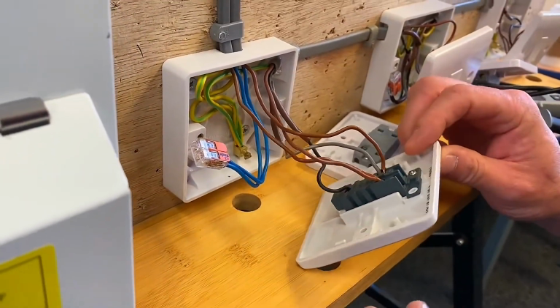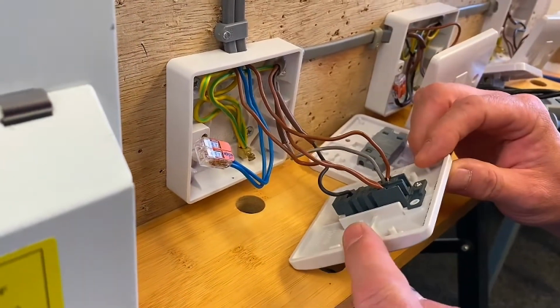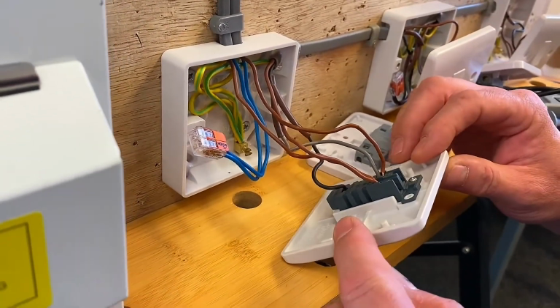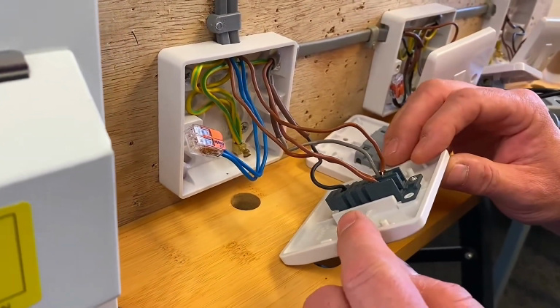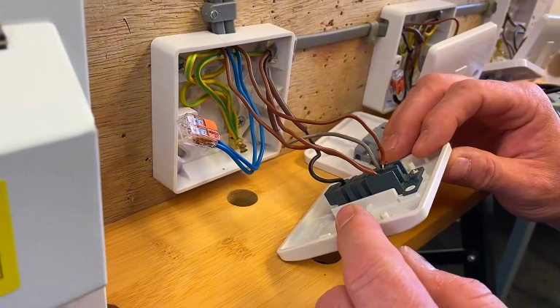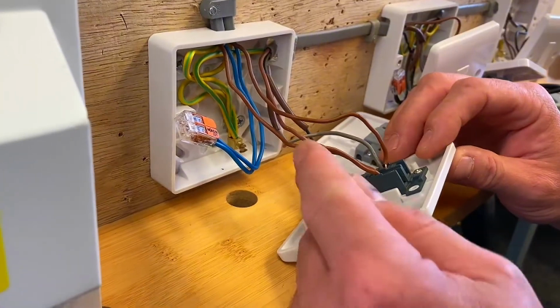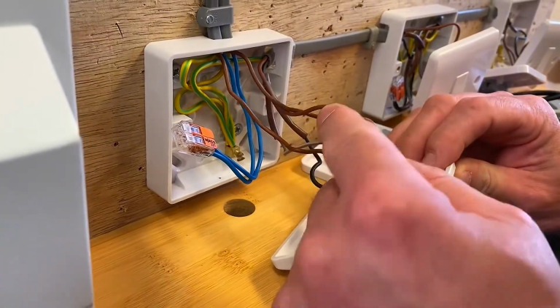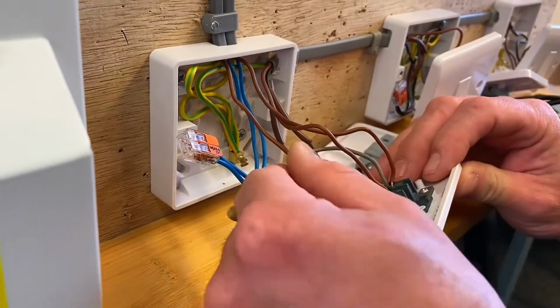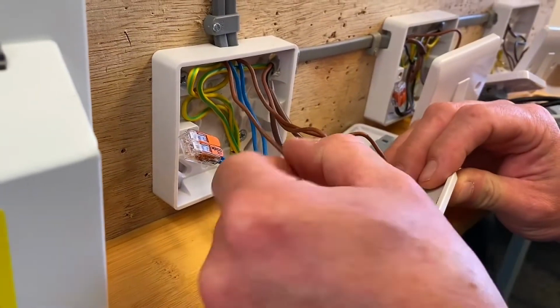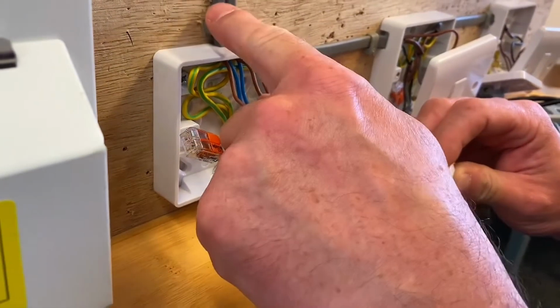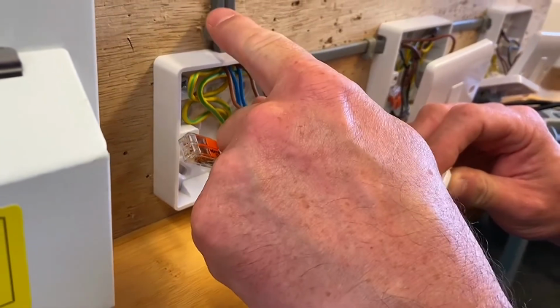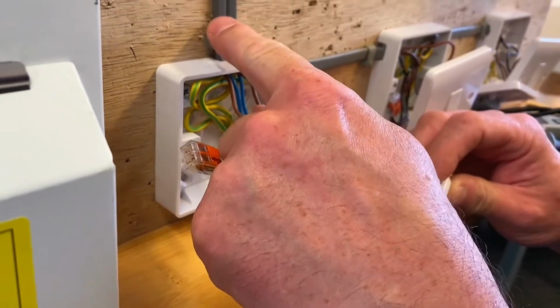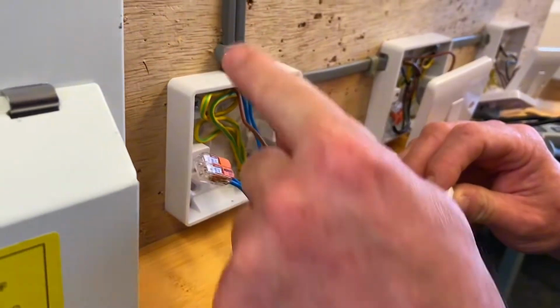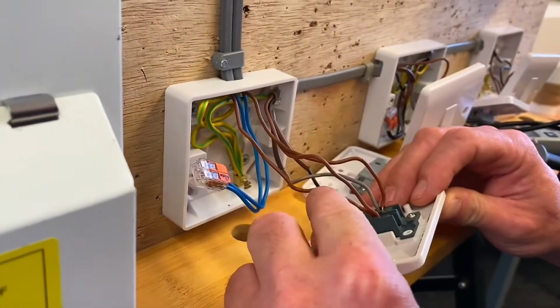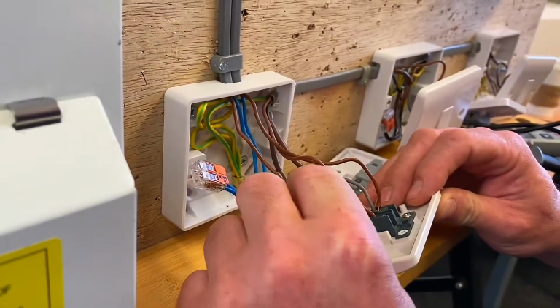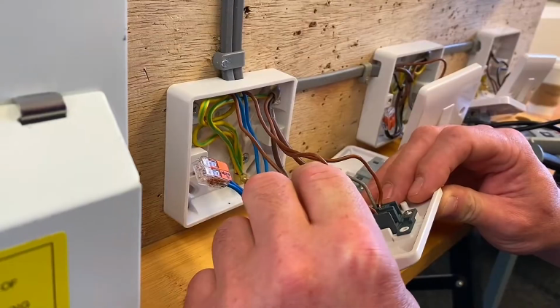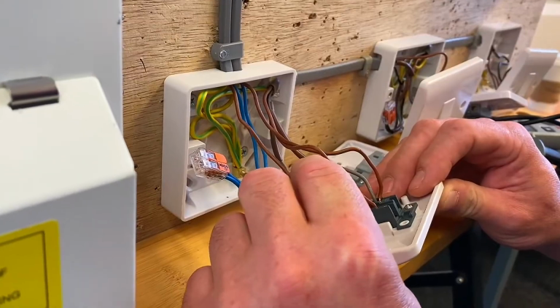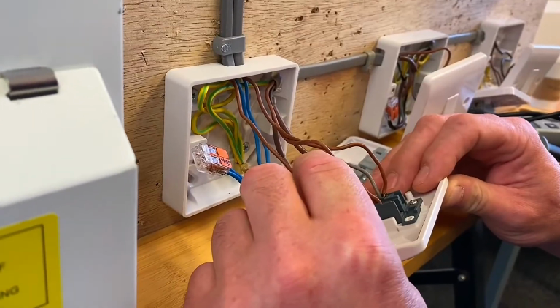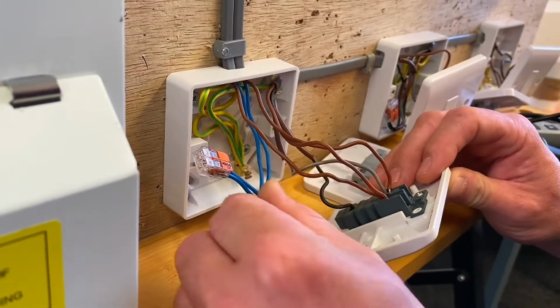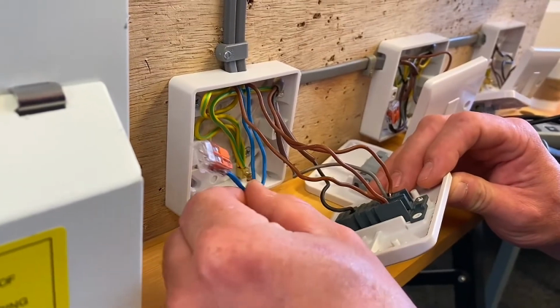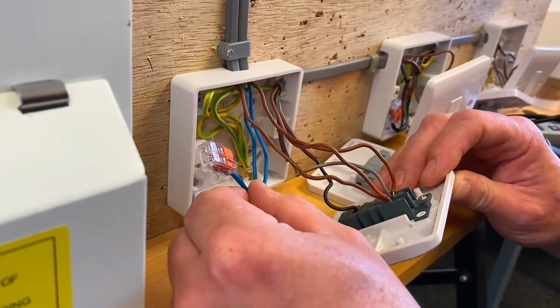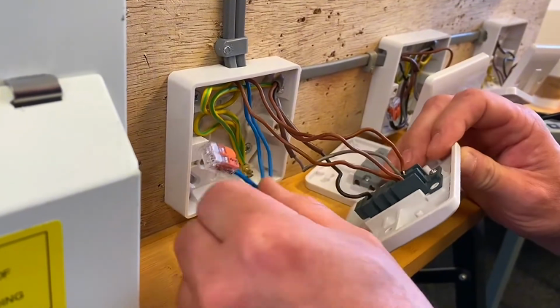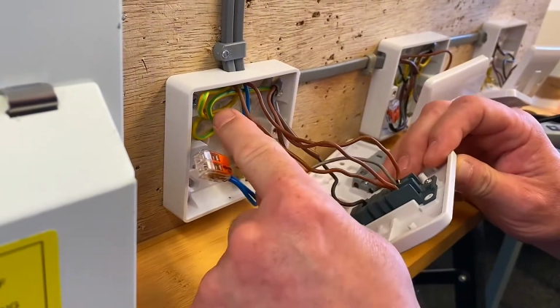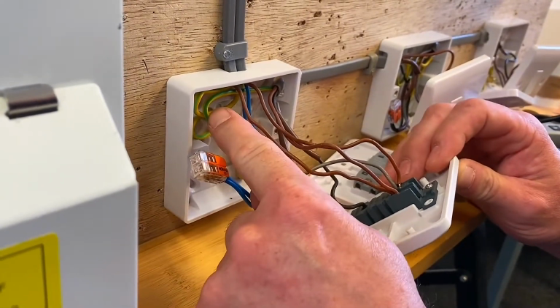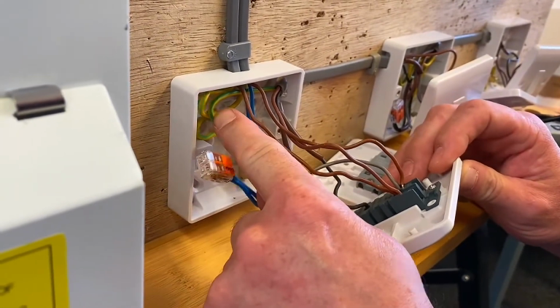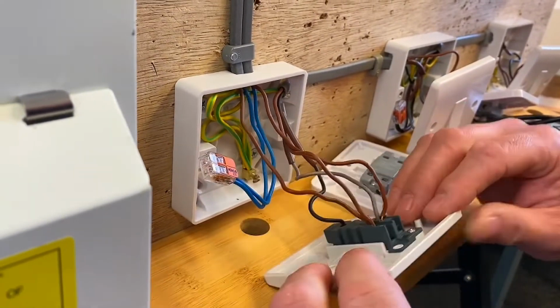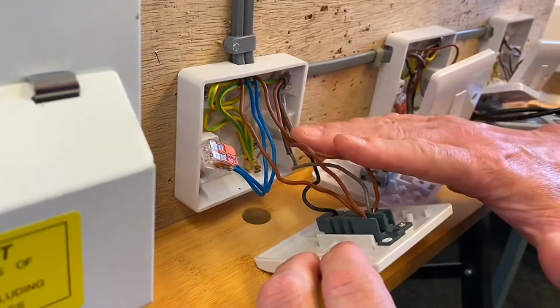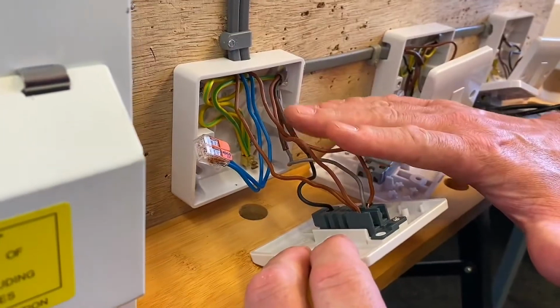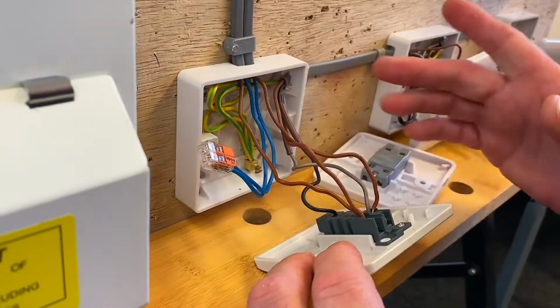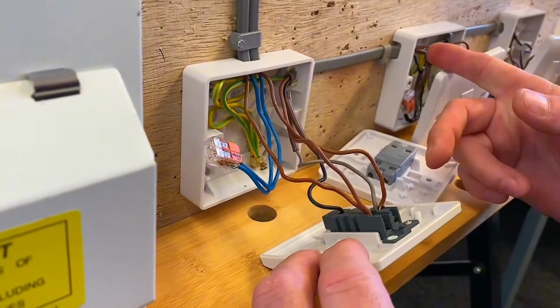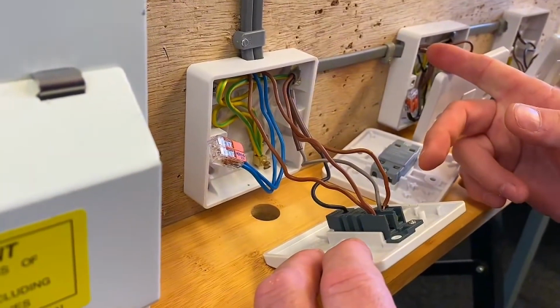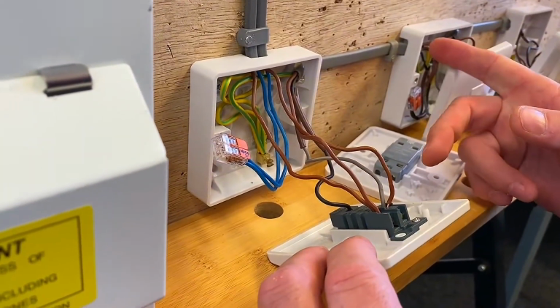Let's just familiarize ourselves once again with what we've got in here. We've got the cable coming in this side here bringing in our line into either L1 or L2, our neutral into a connector block and our CPC, and then we've got our three core that goes across to our intermediate switch.